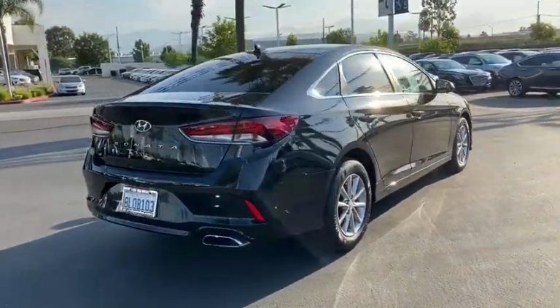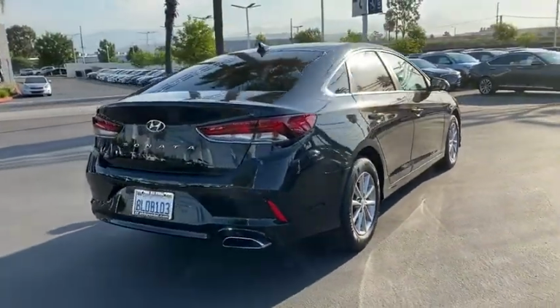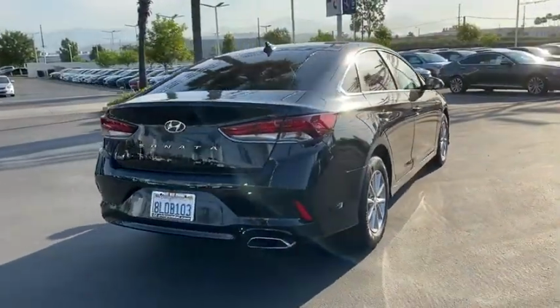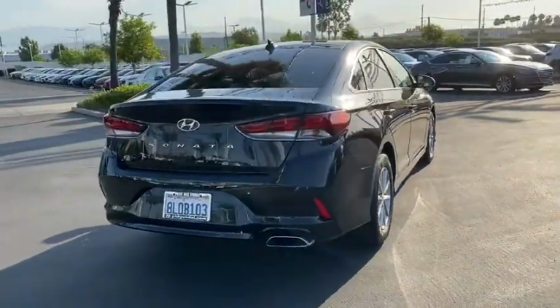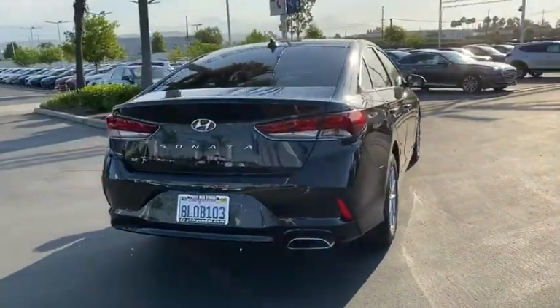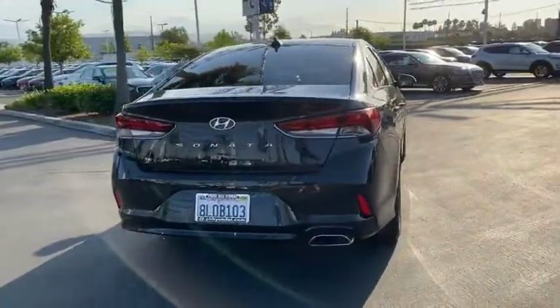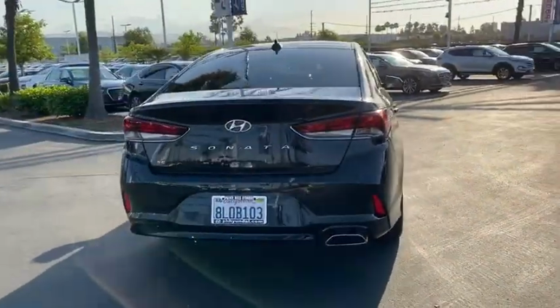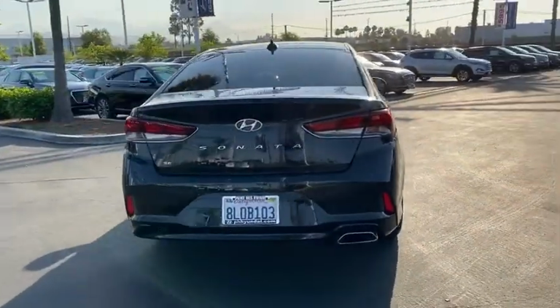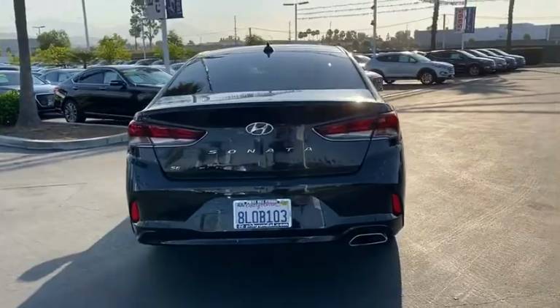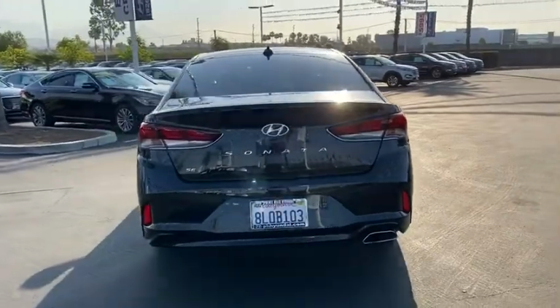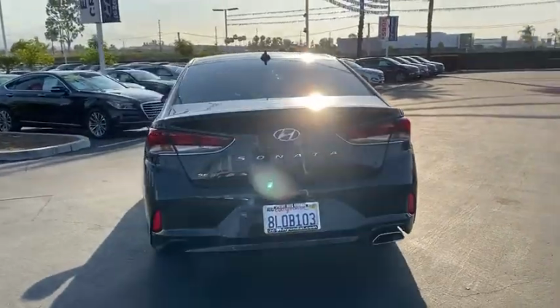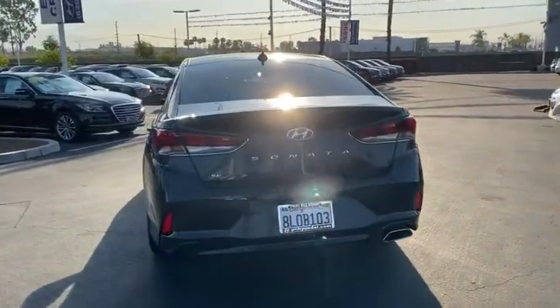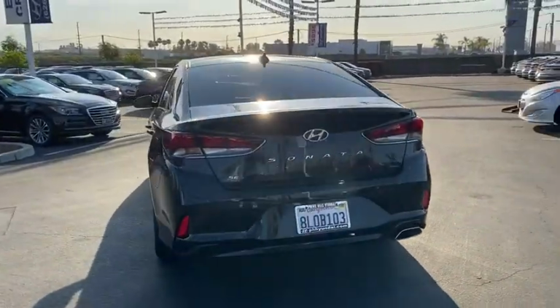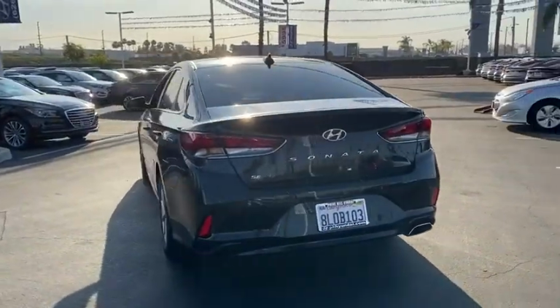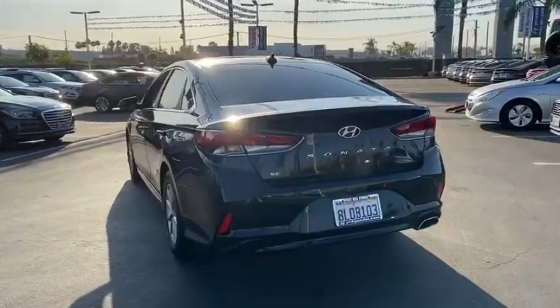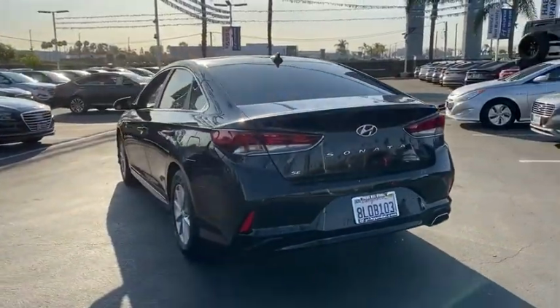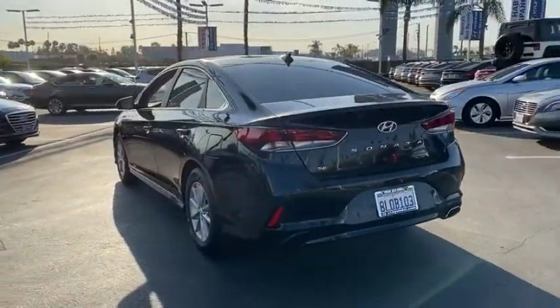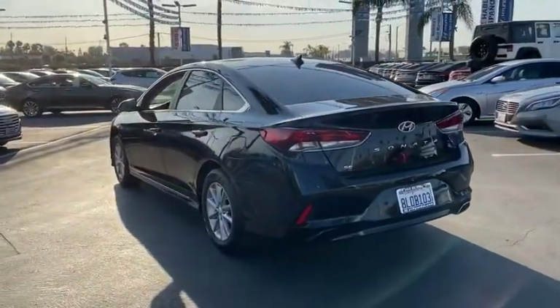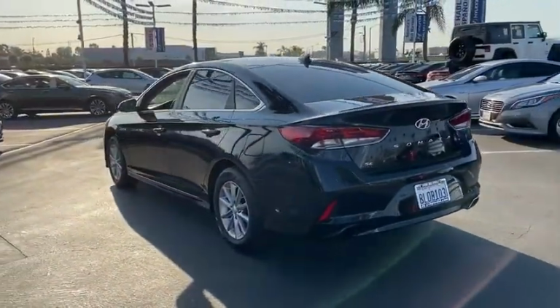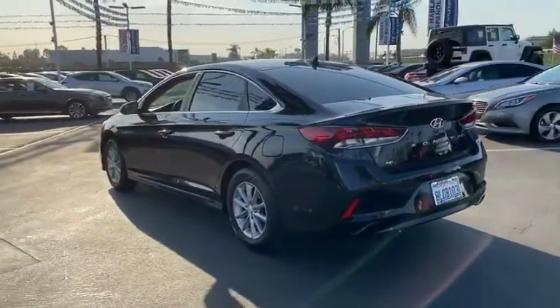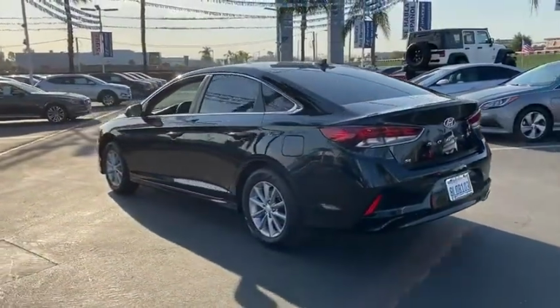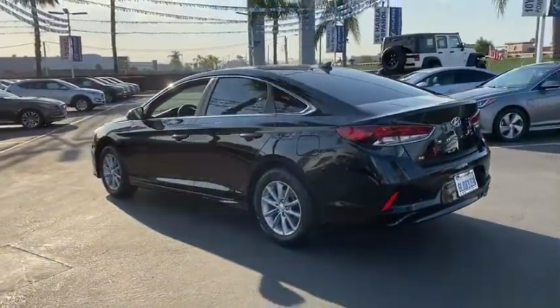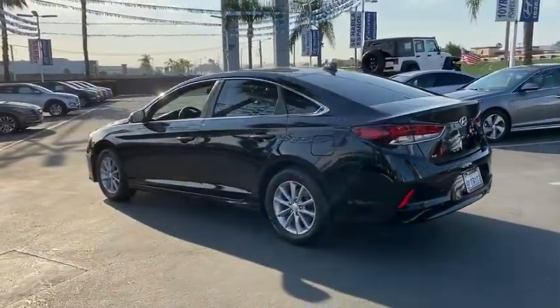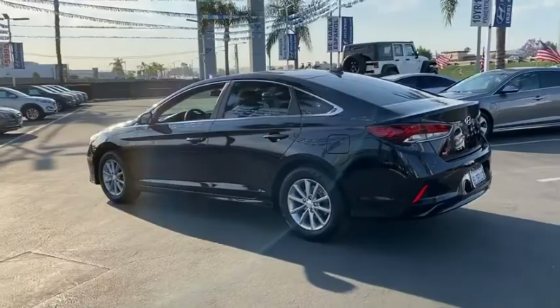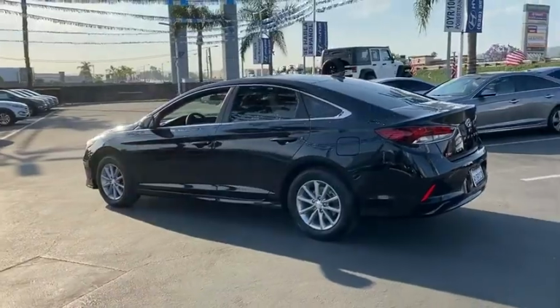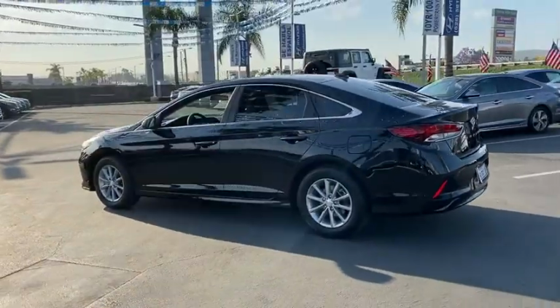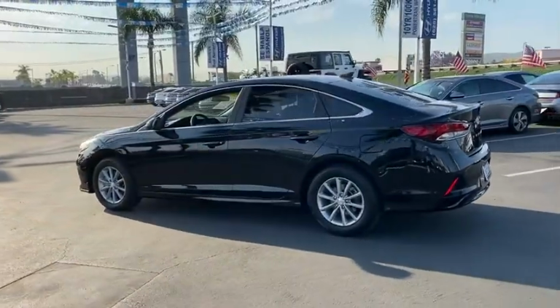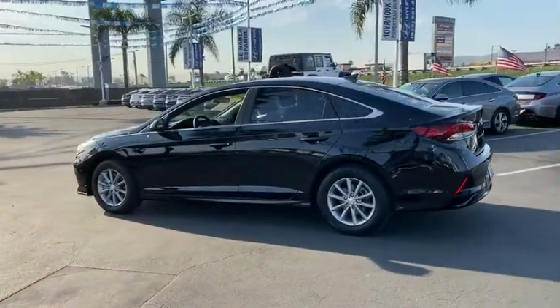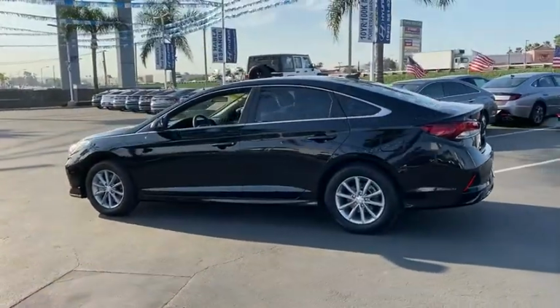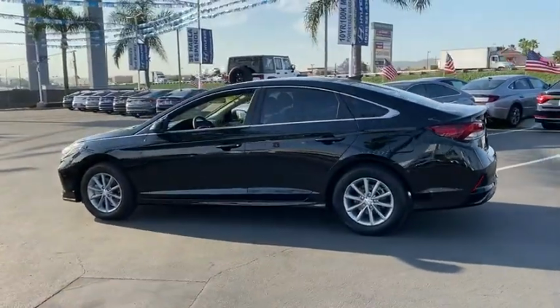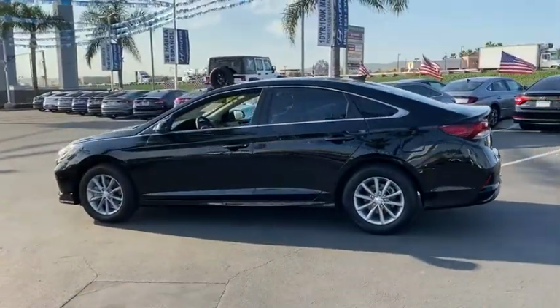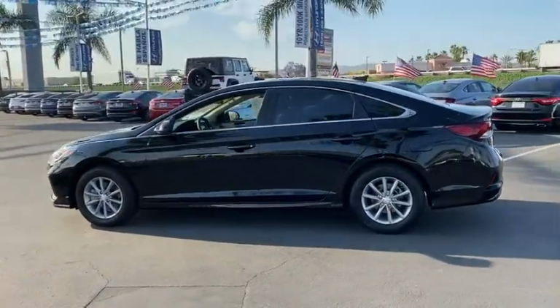Don't forget the exterior corrosion protection — a 14-step roto-dip system that provides unmatched protection for your Sonata. This vehicle has less than 15,000 miles.